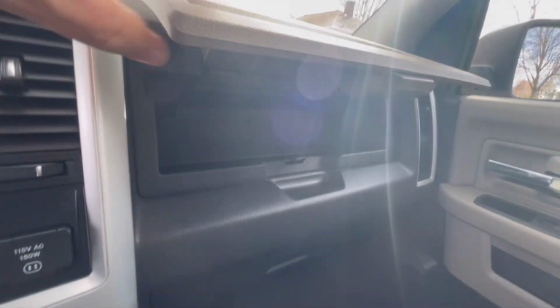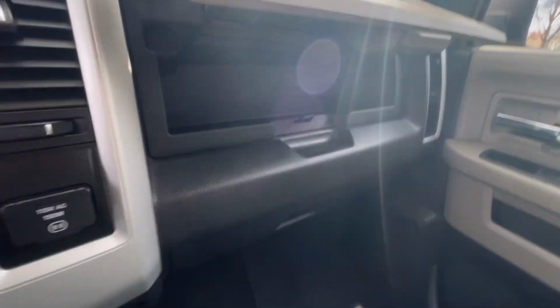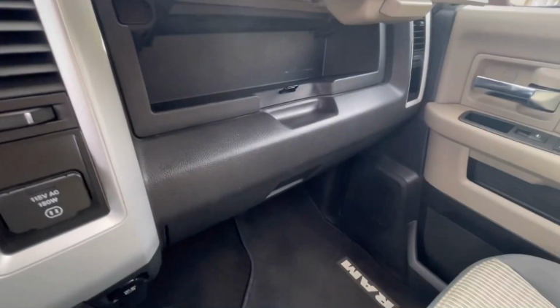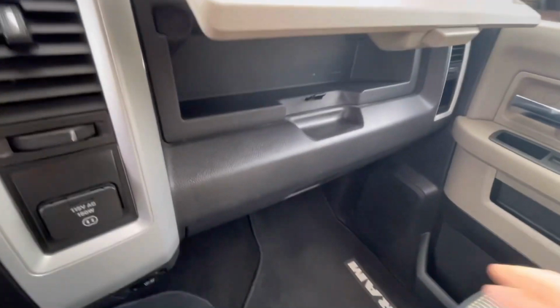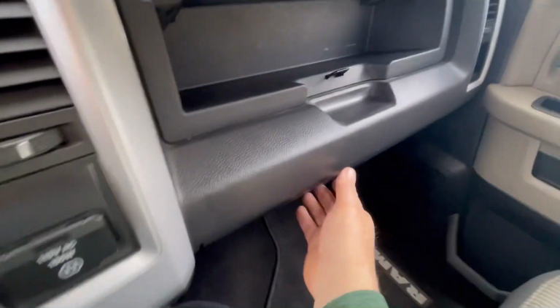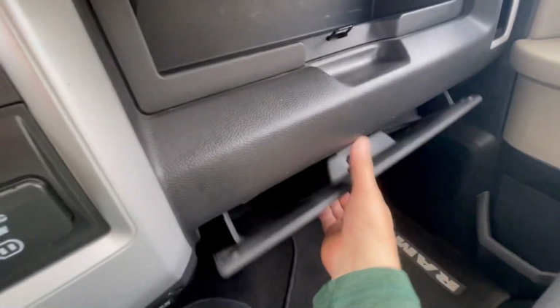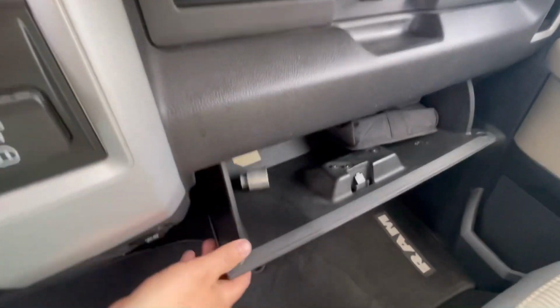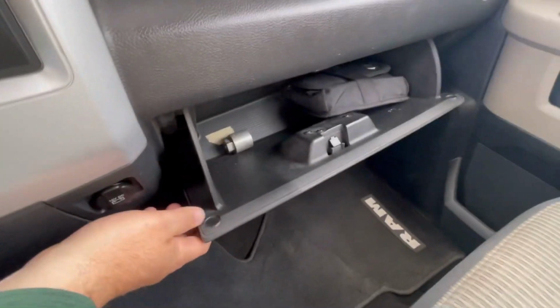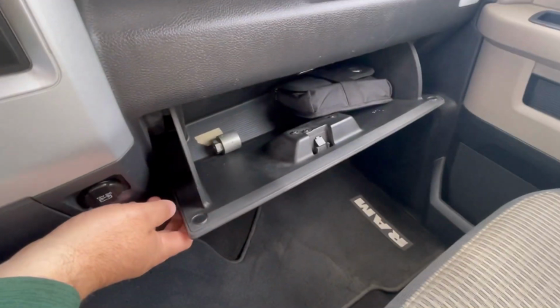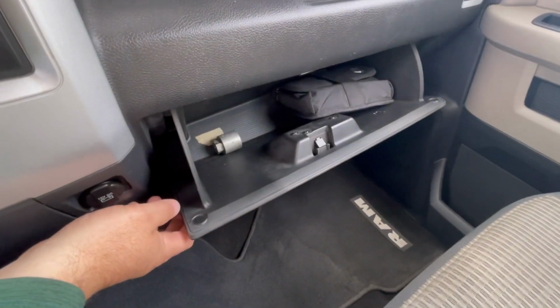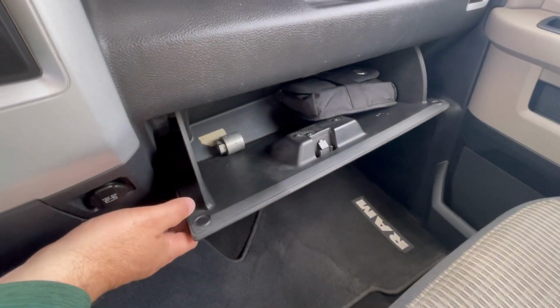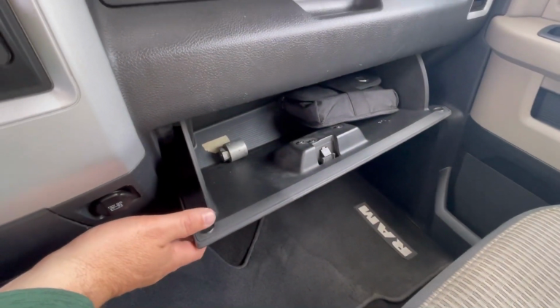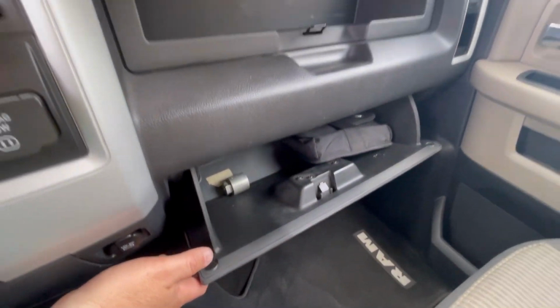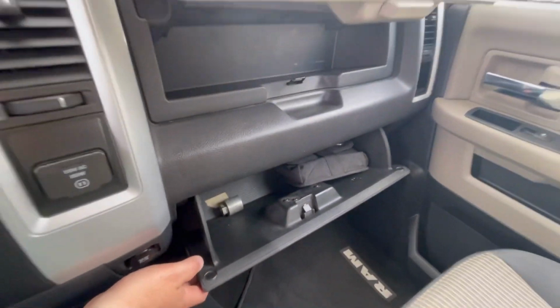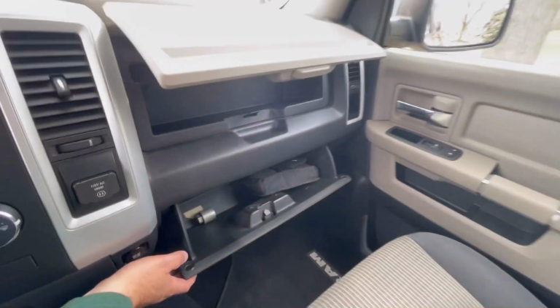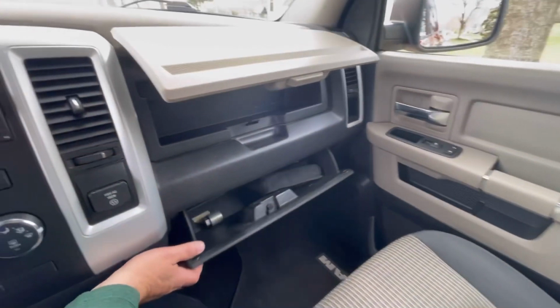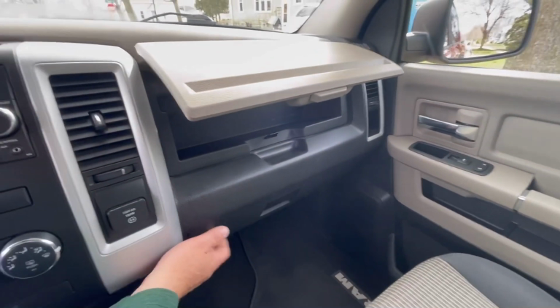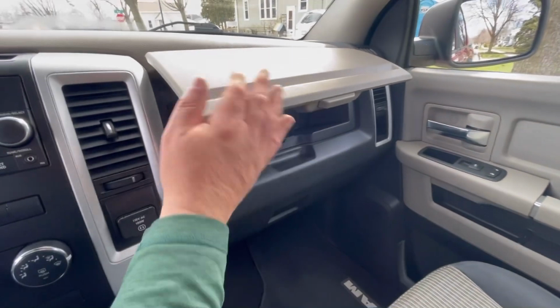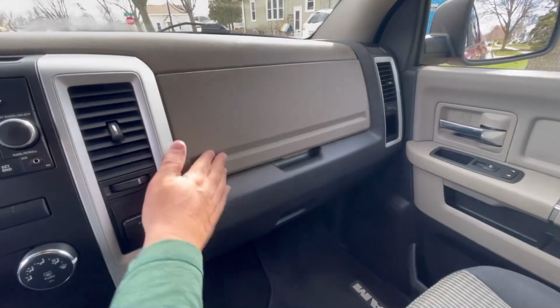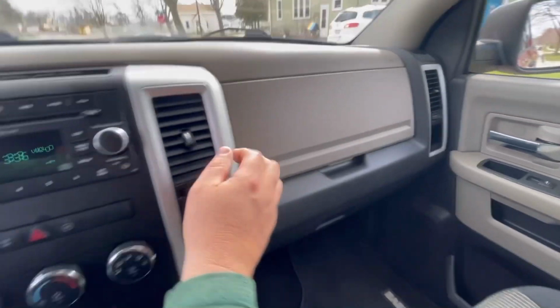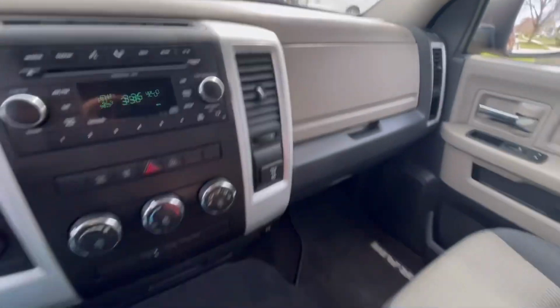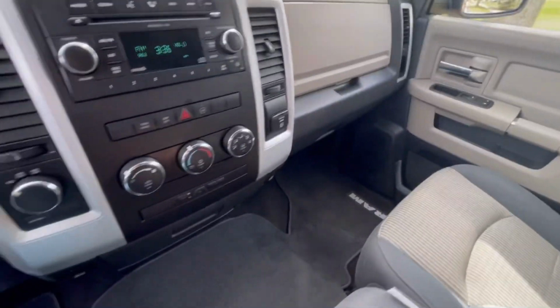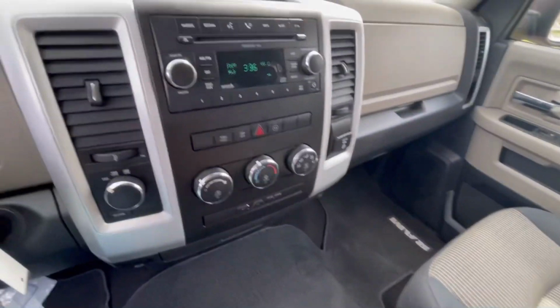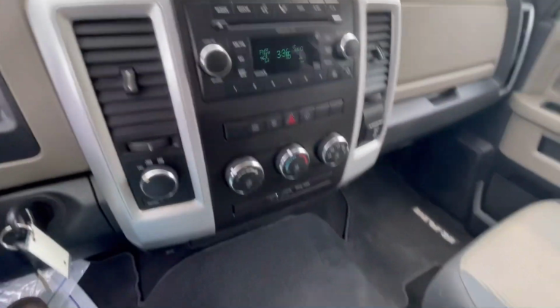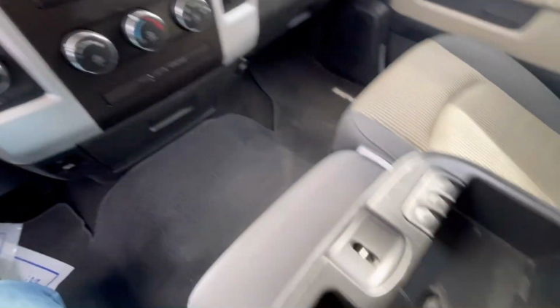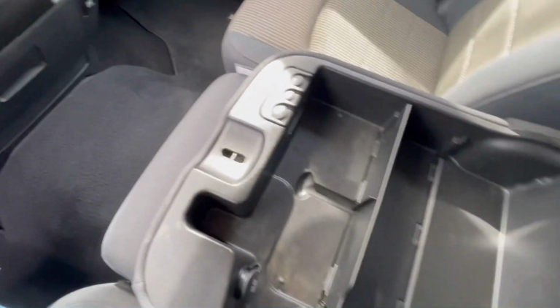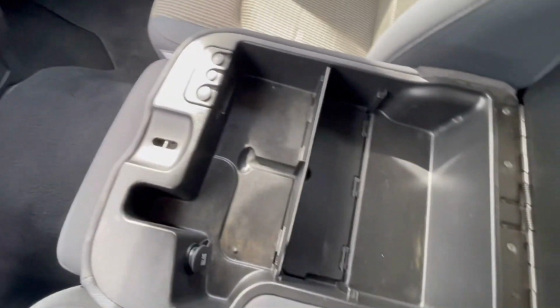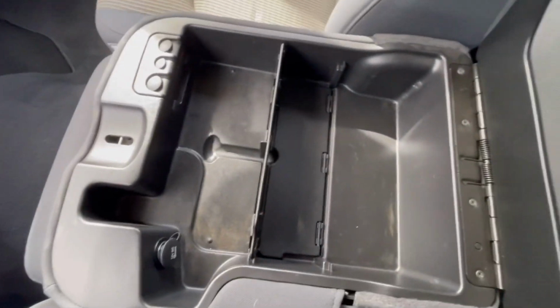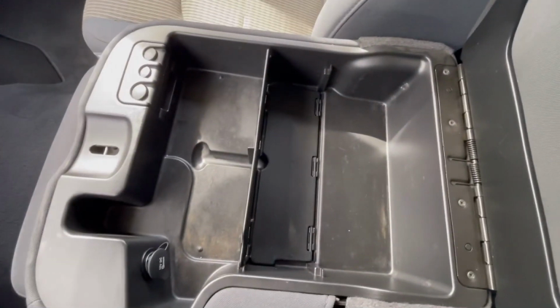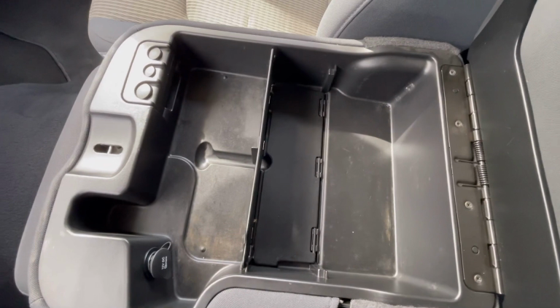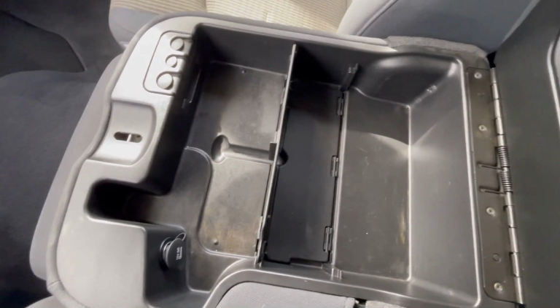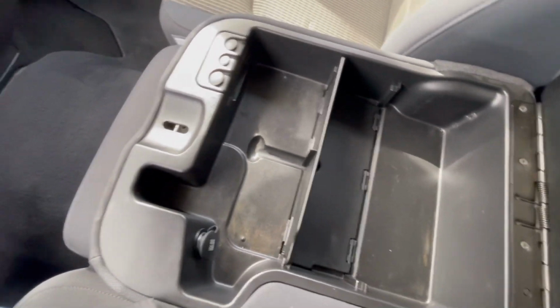Talking about storage, there's a glove box up on the top and a glove box on the bottom, with the owner's manual still included in this beautiful truck, right in front of the passenger seat. The center armrest also opens up for more storage room.